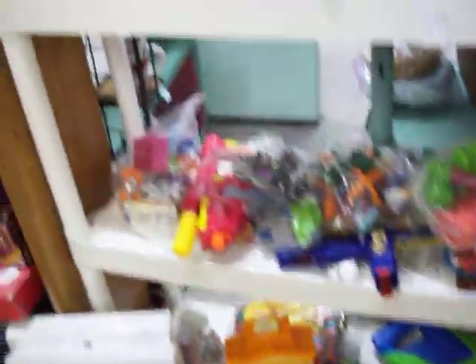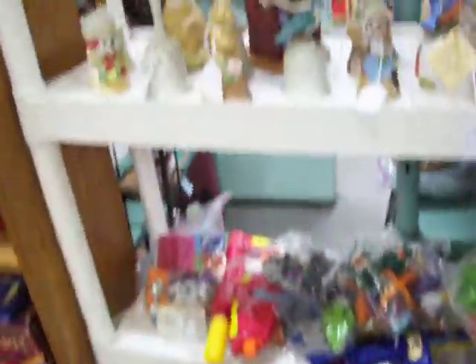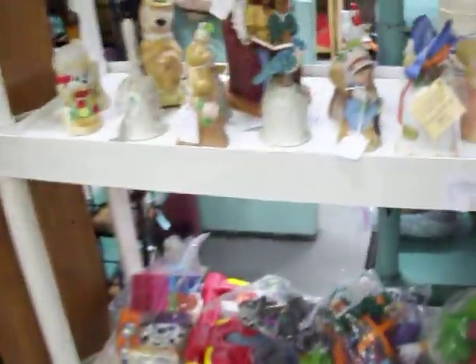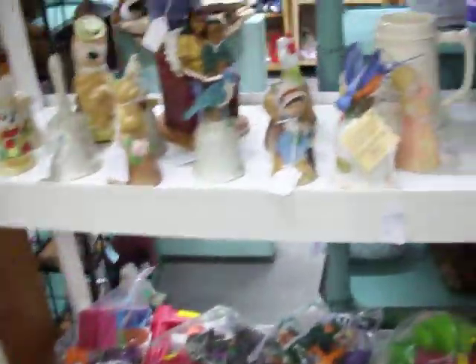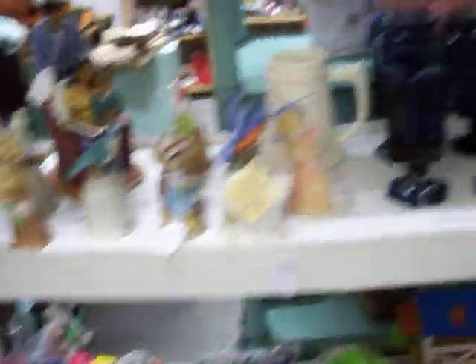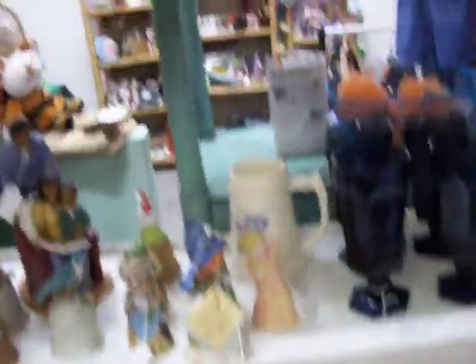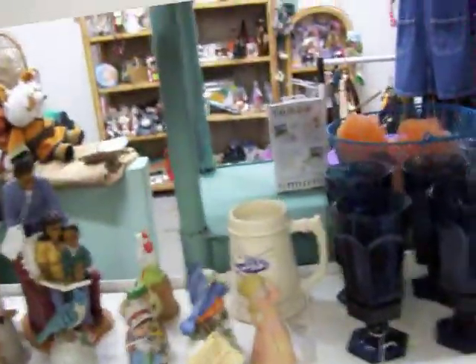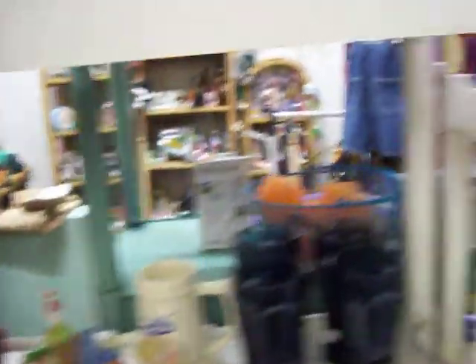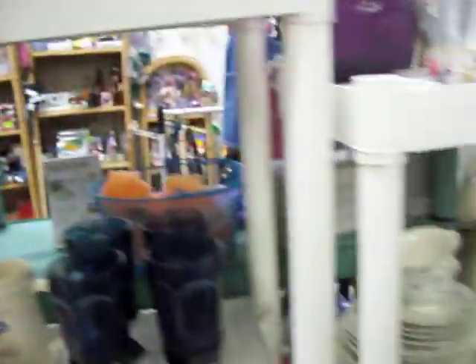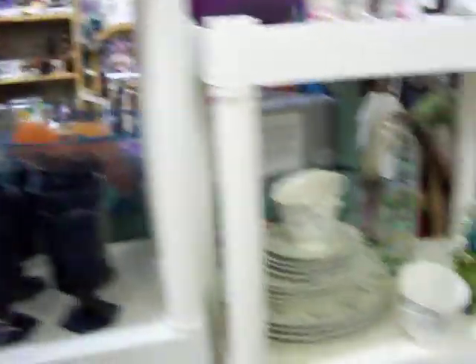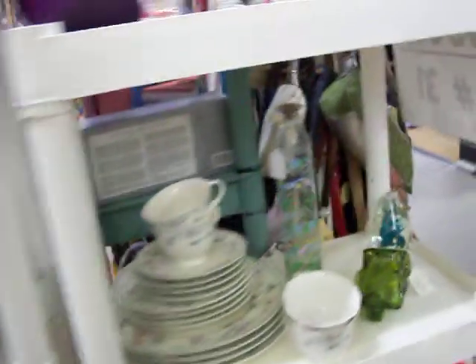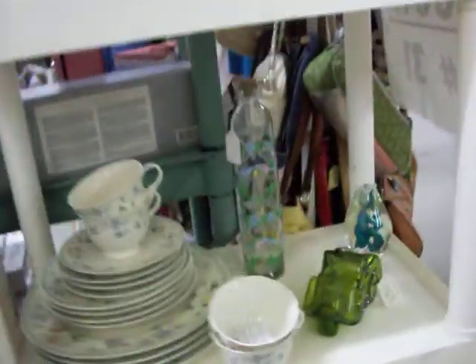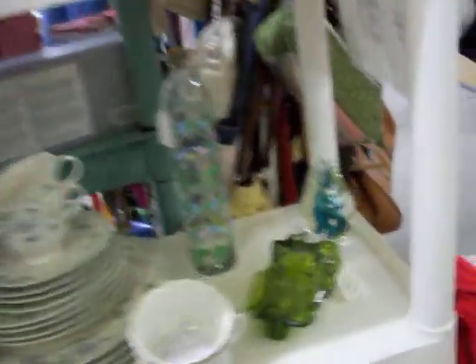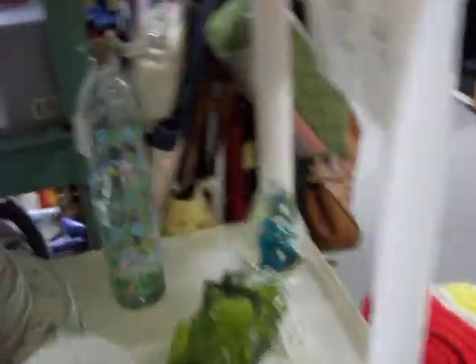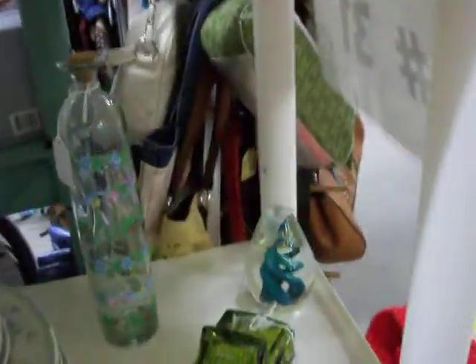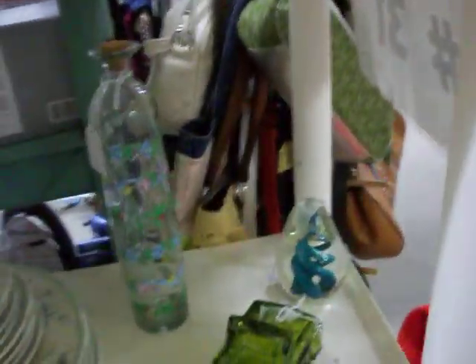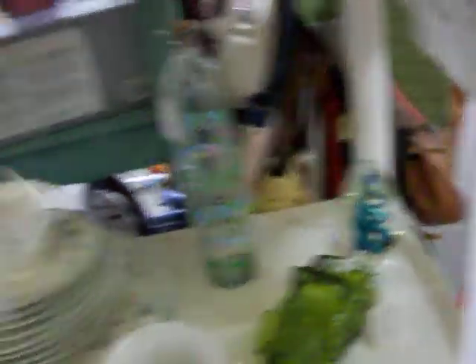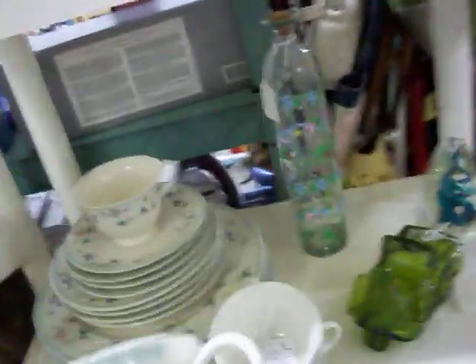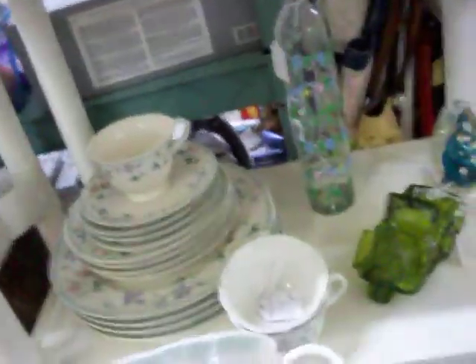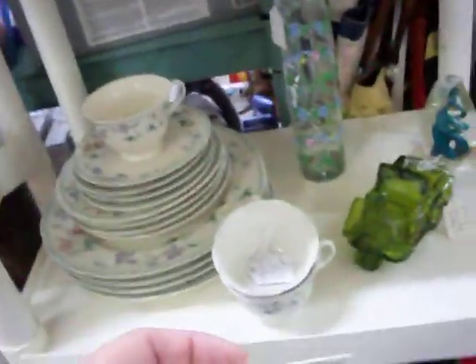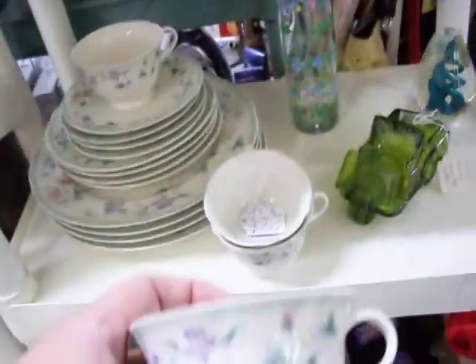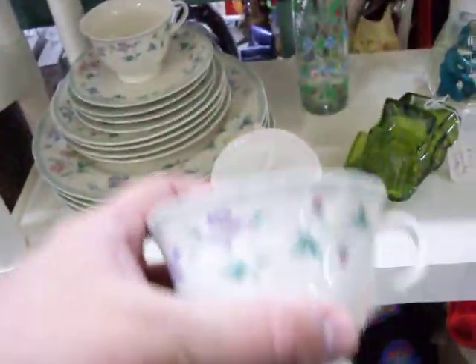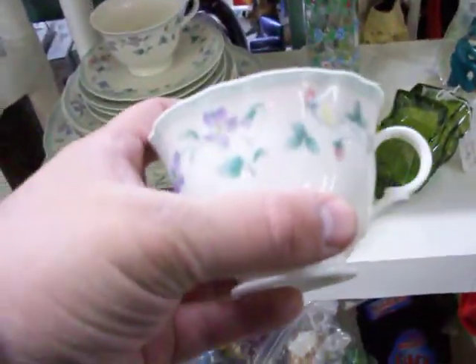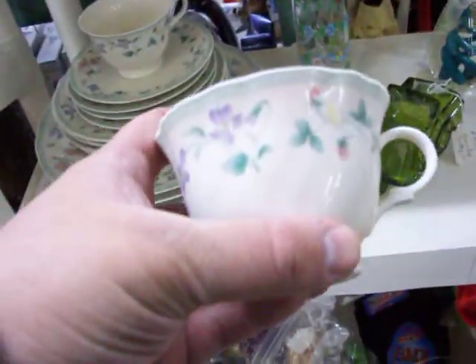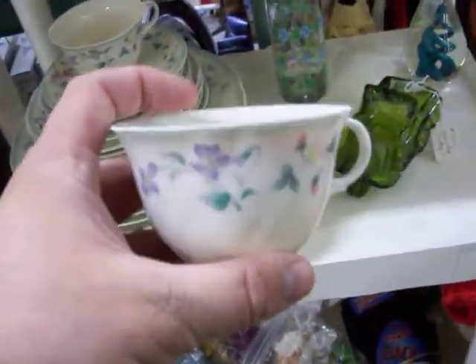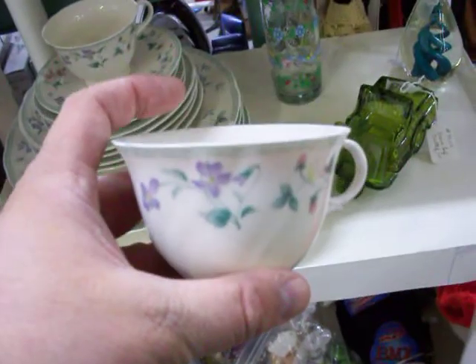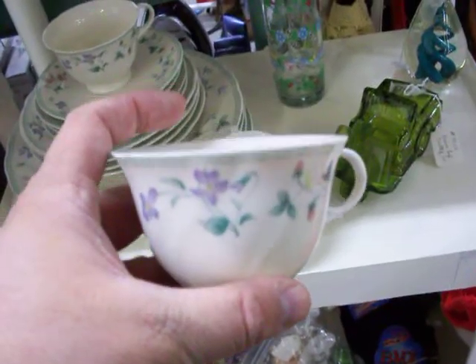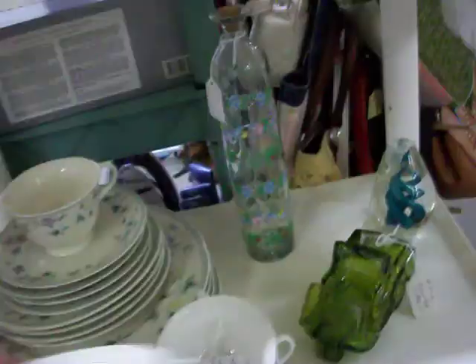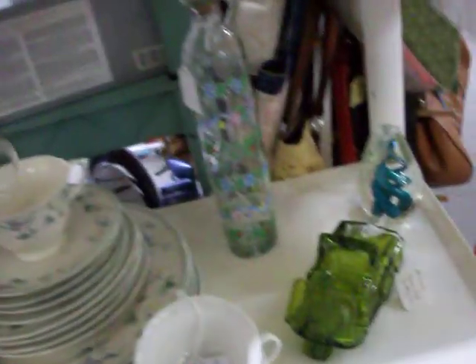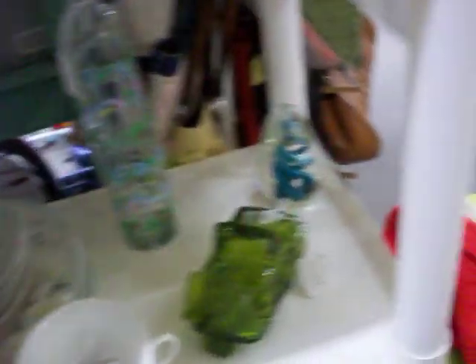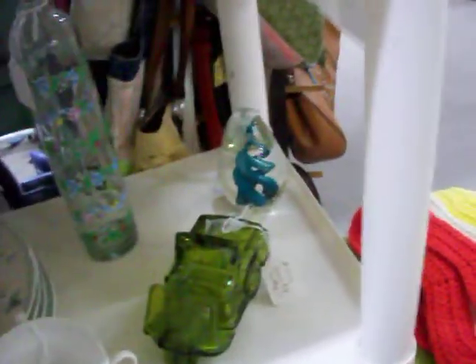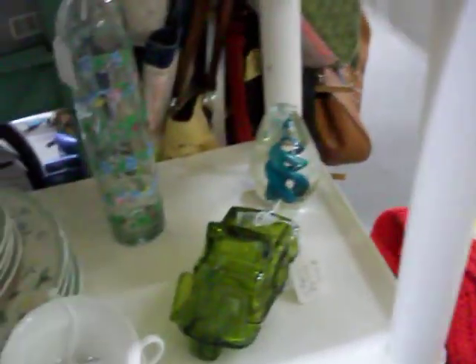Got a lot of toys. It's a really nice four place dish setting for just $7.50. There's no cracks or chips or anything in those.